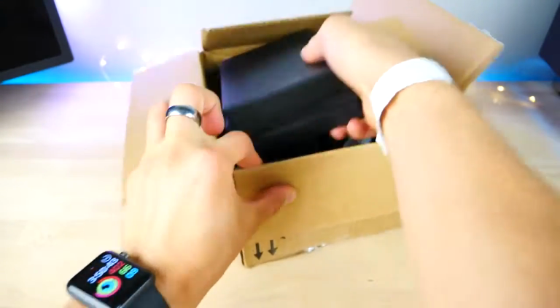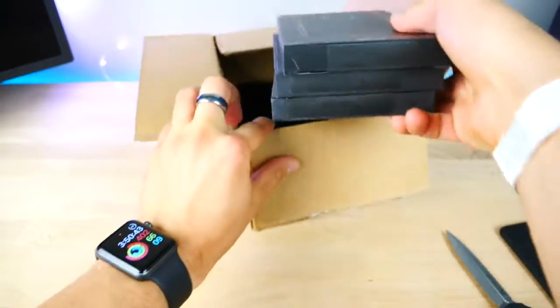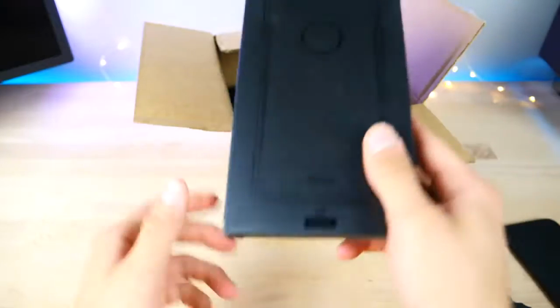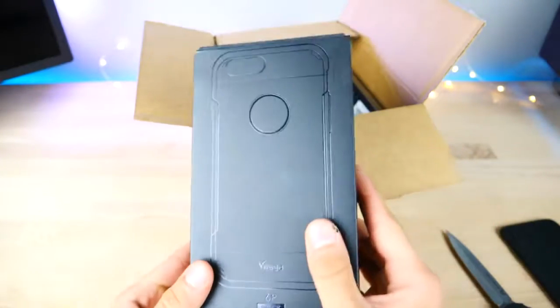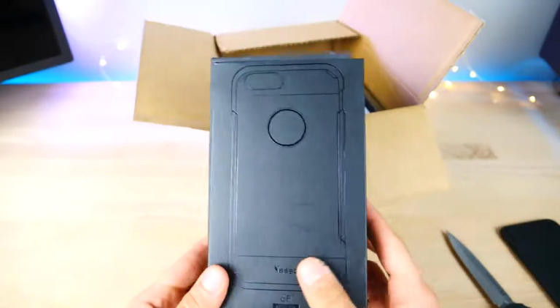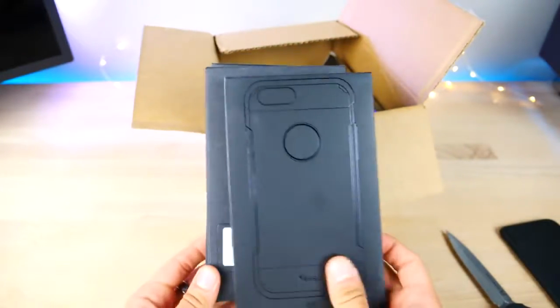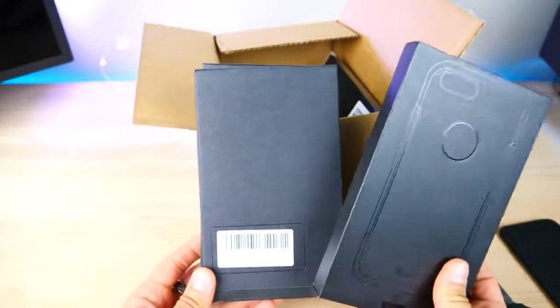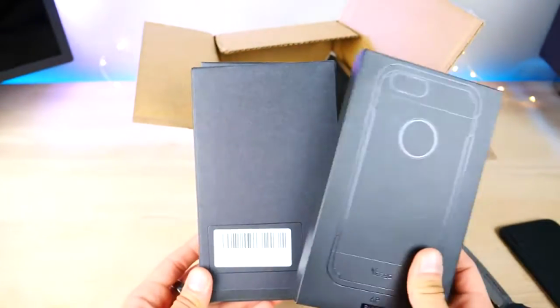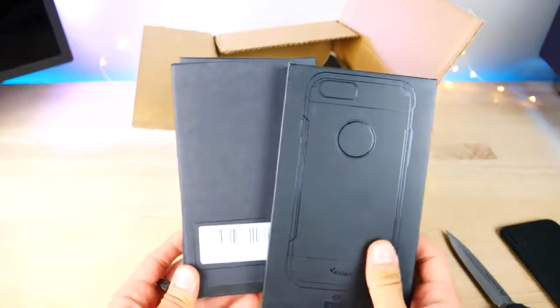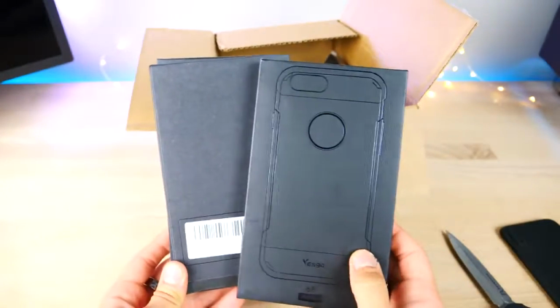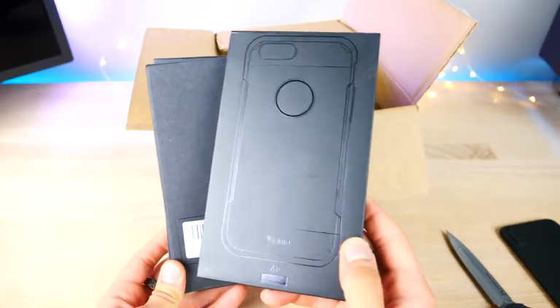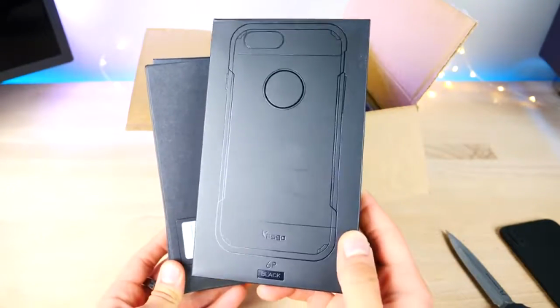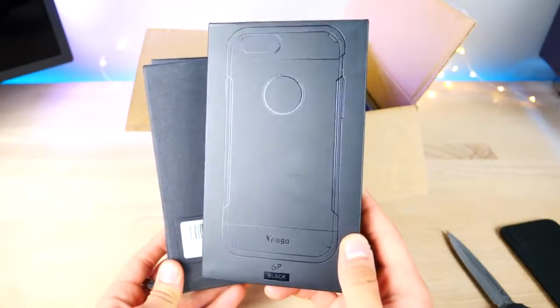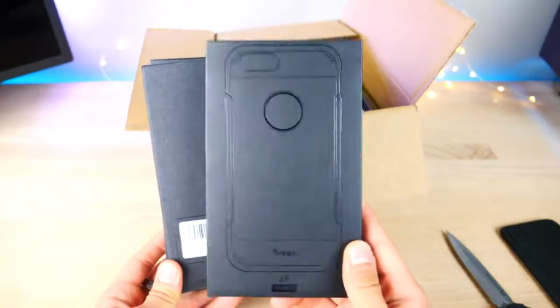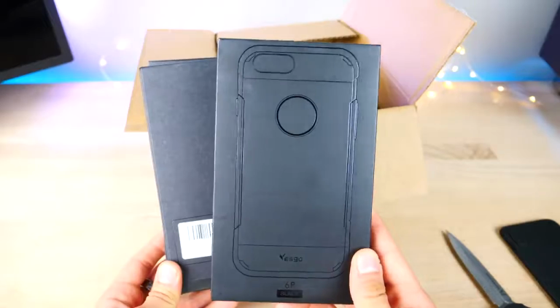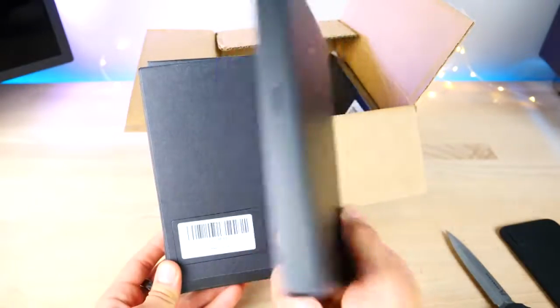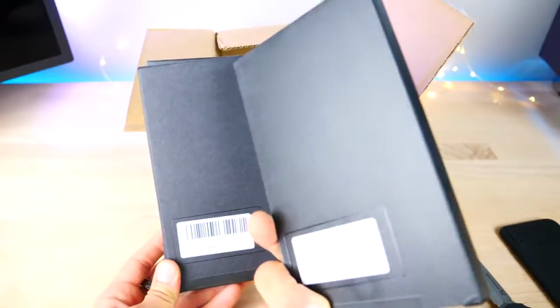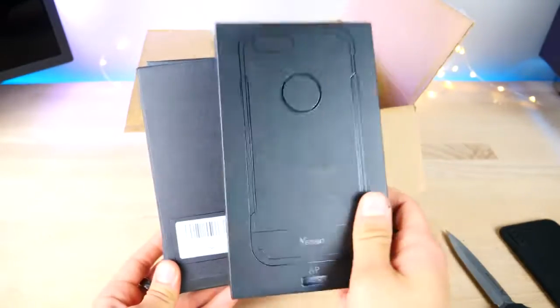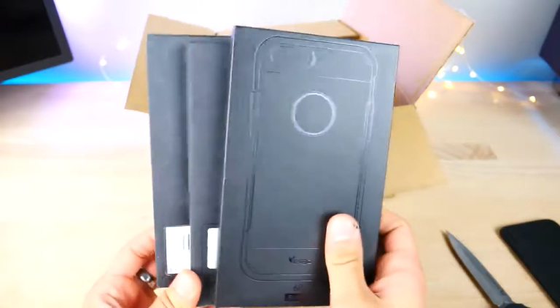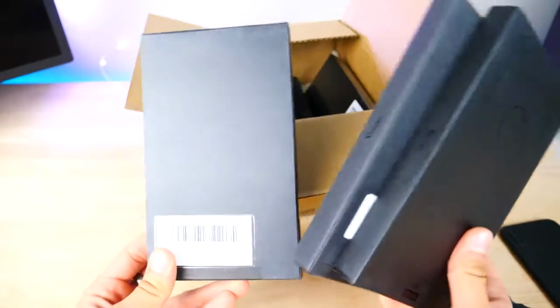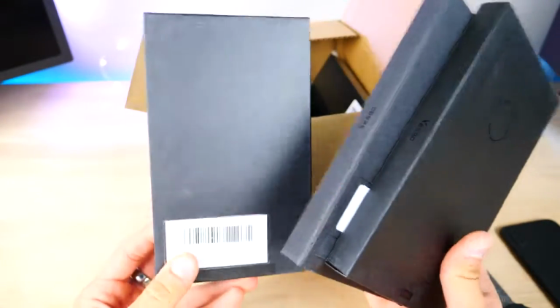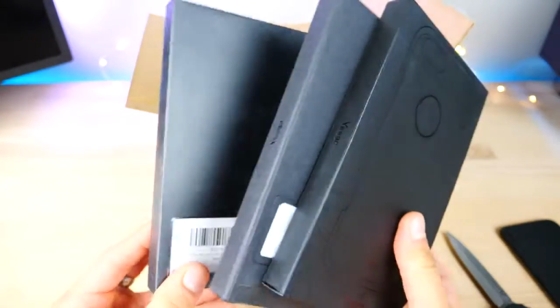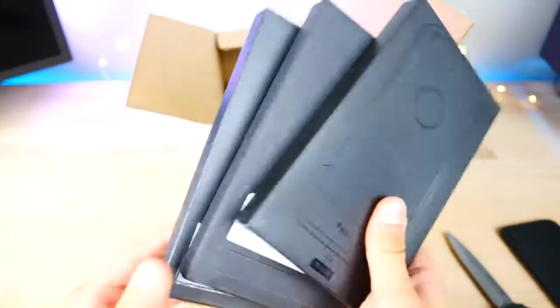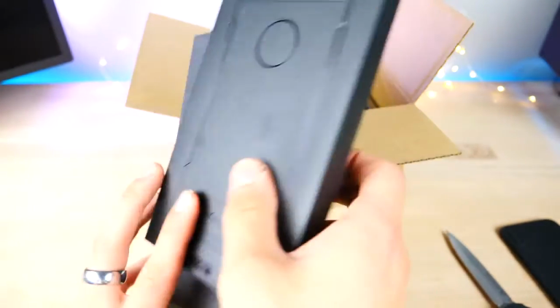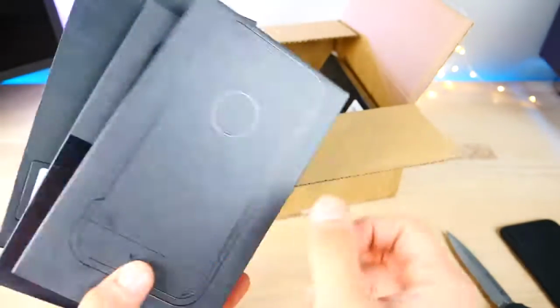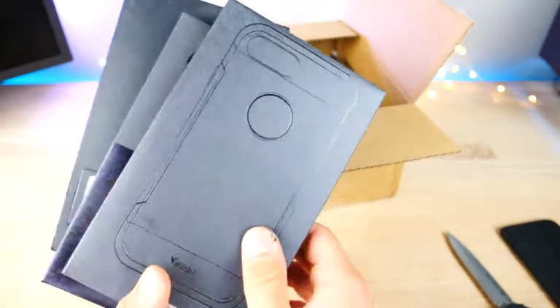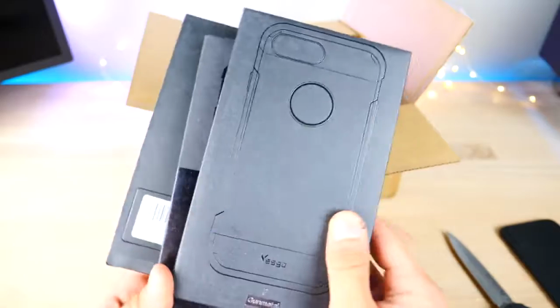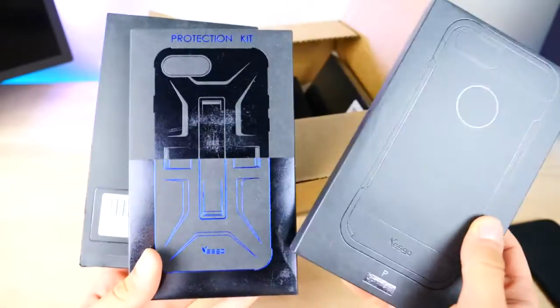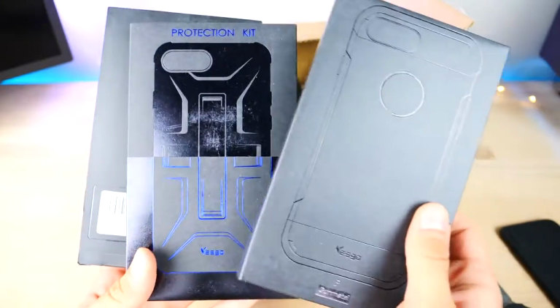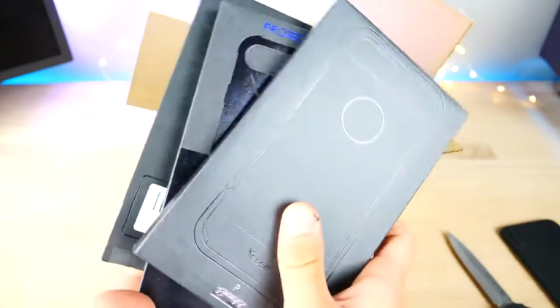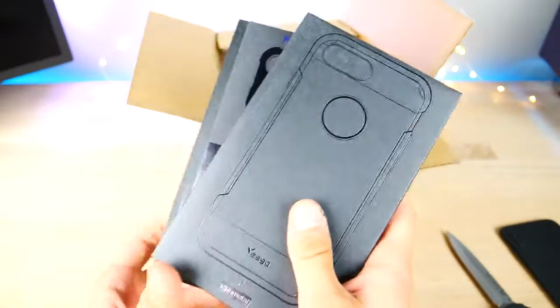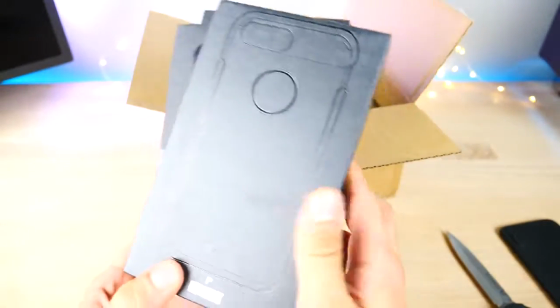These guys are already selling iPhone 8 cases before they're even out. They have some pretty cool iPhone cases currently for the 7, 6, and below — I'll leave links in the description — but it looks like these are for the 7 Plus.